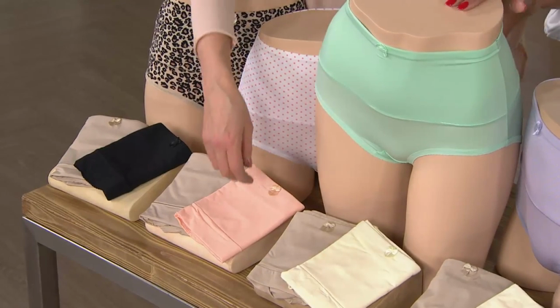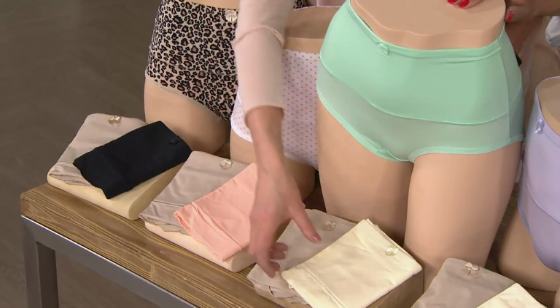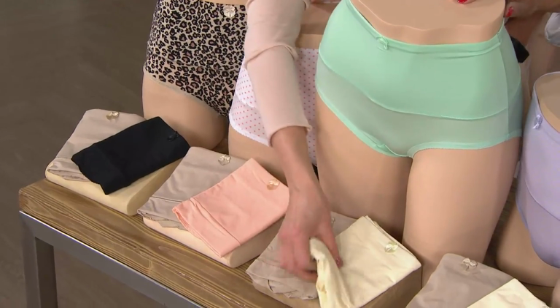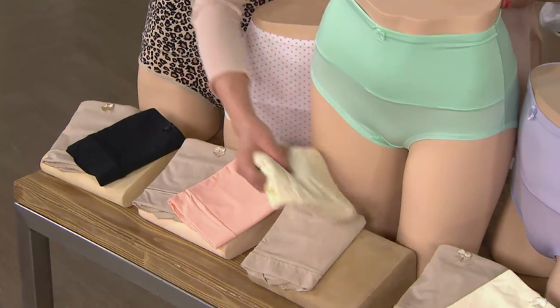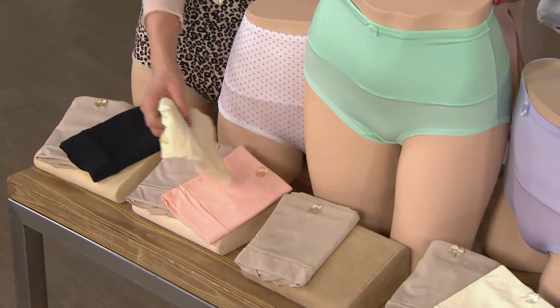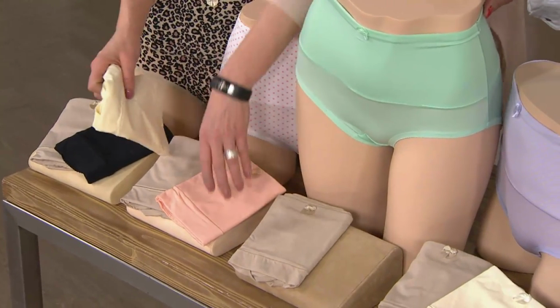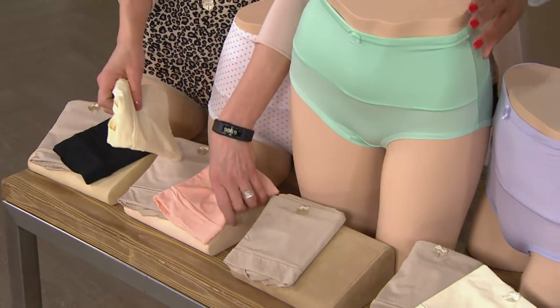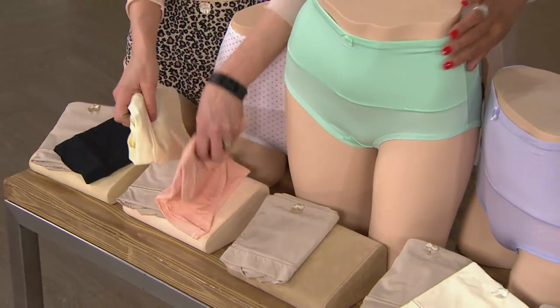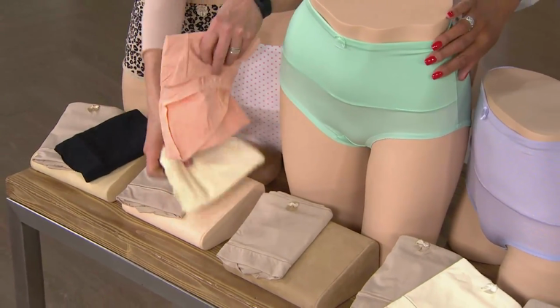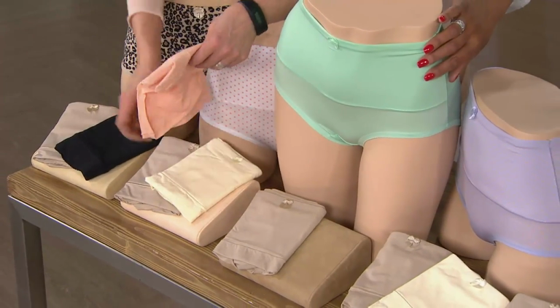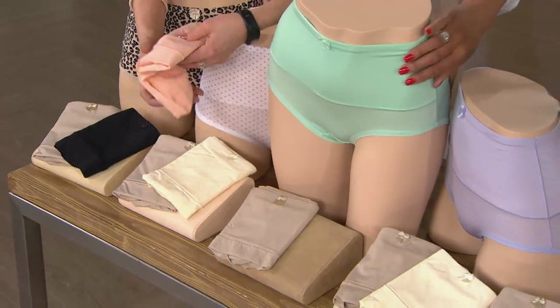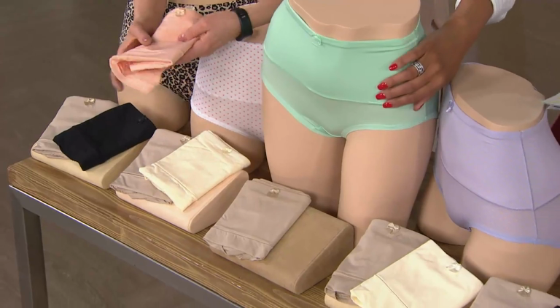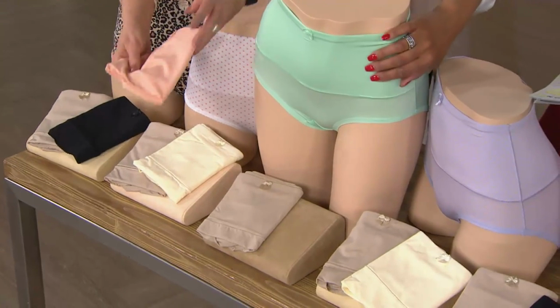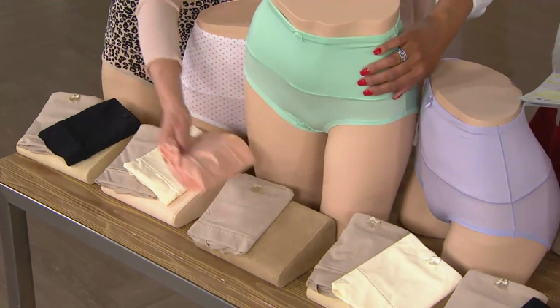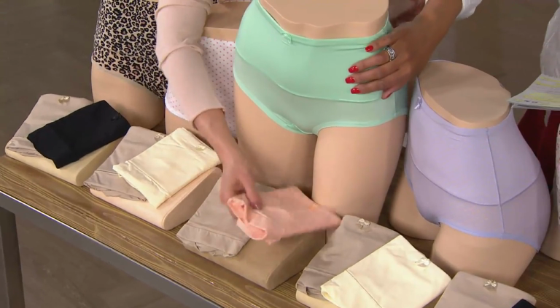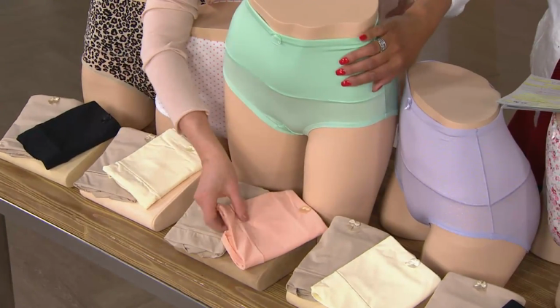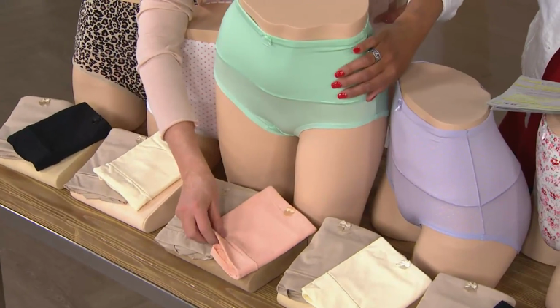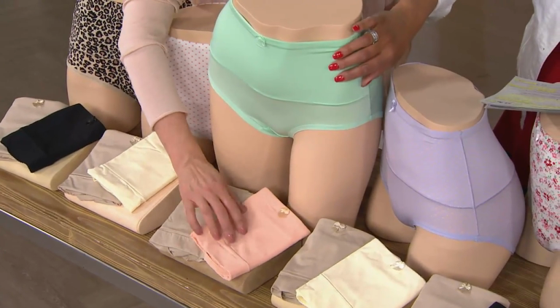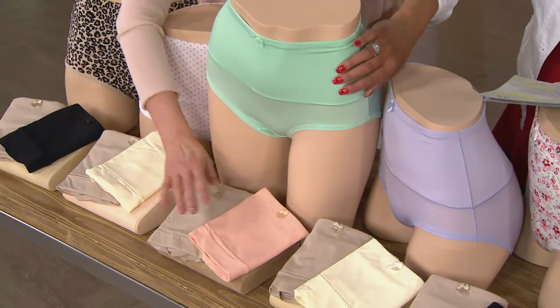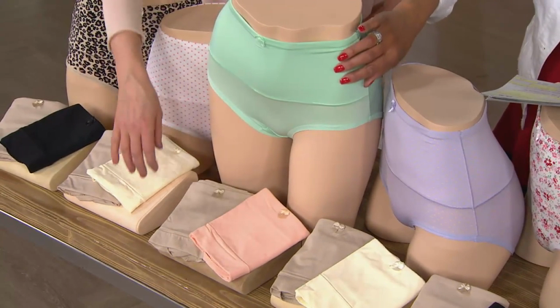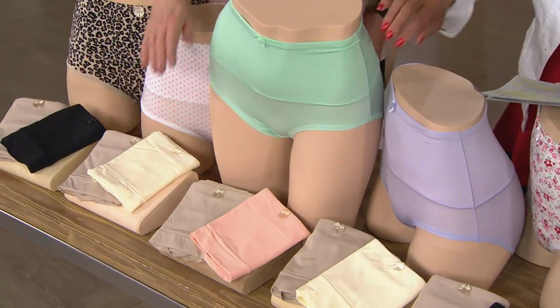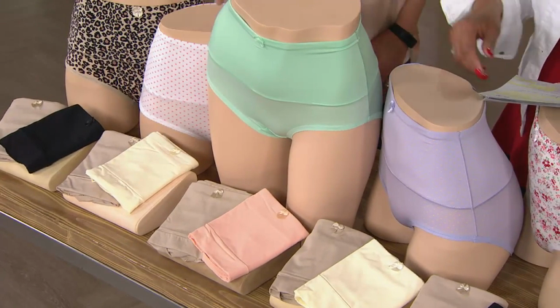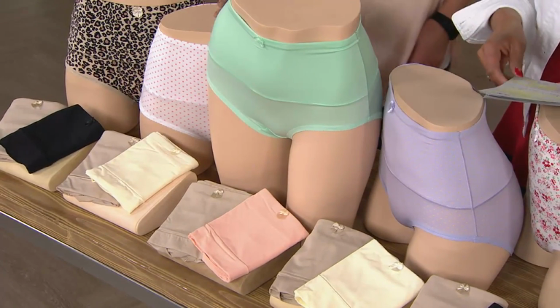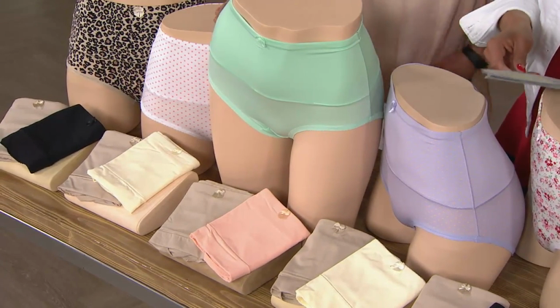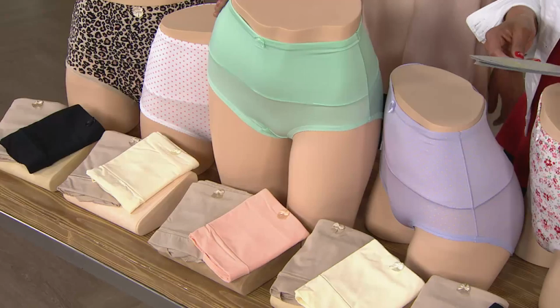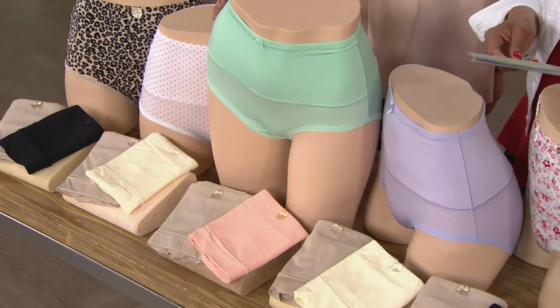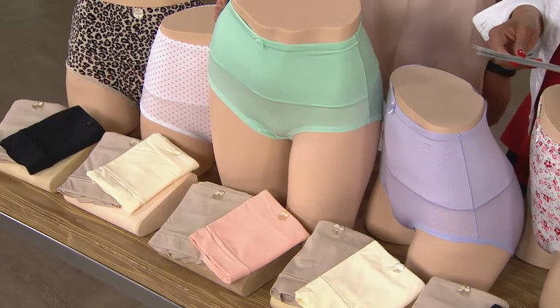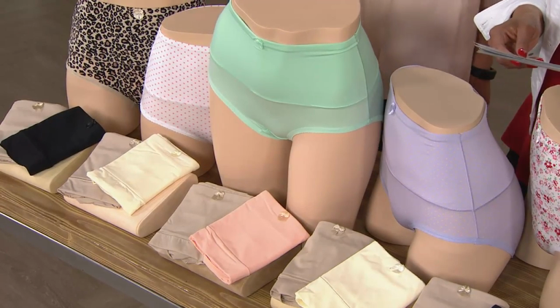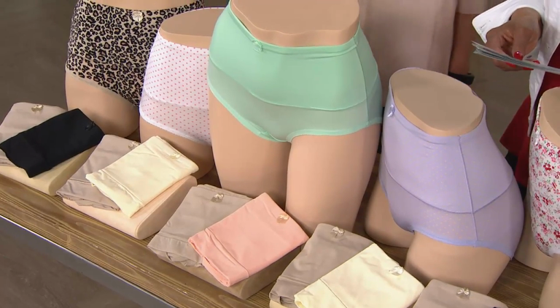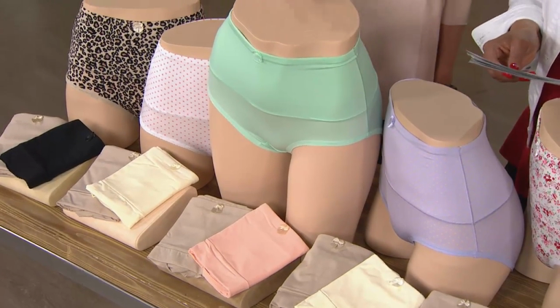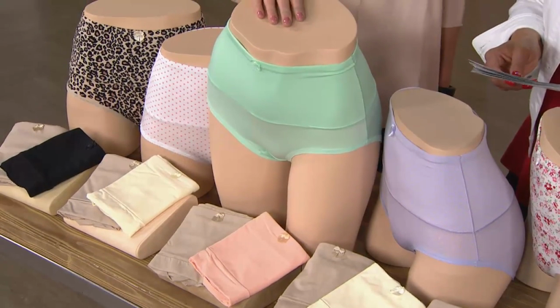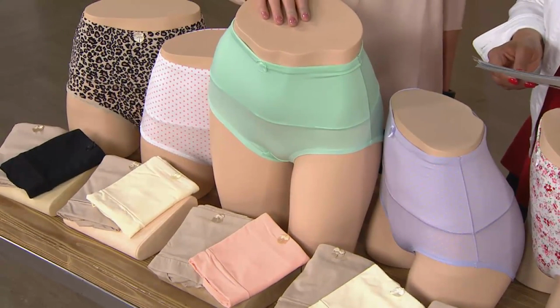Then we have one of these new combinations — this is seafoam. Seafoam comes with this beautiful little peach. It's such a fresh color. So seafoam comes with the peach and the nude.